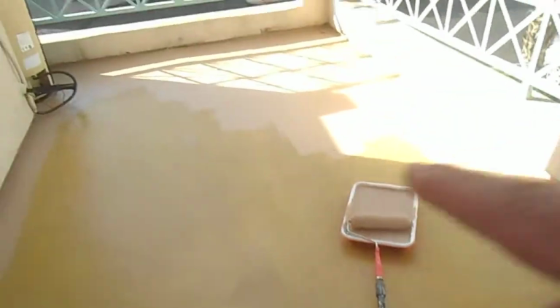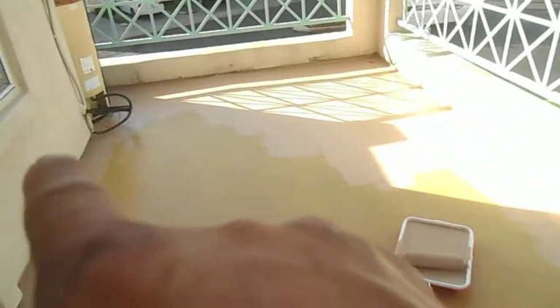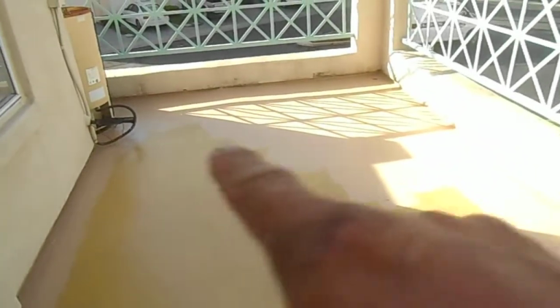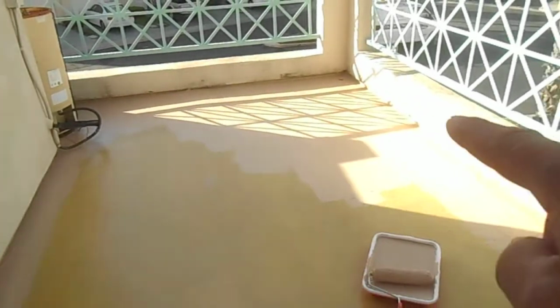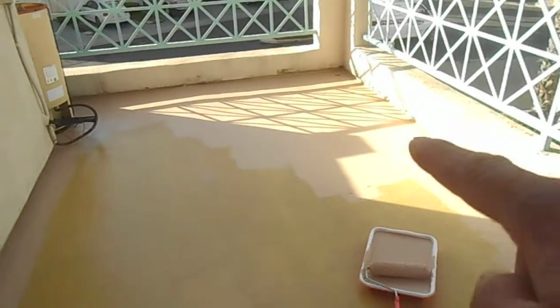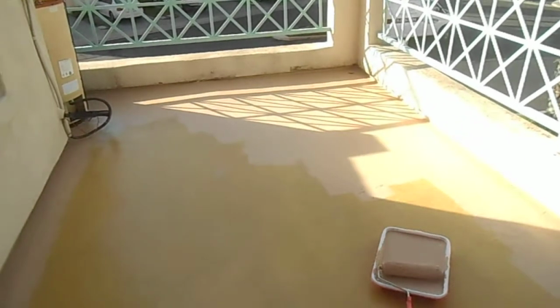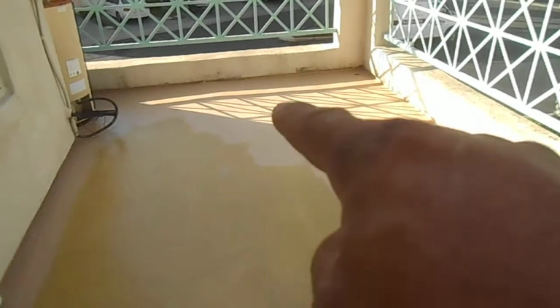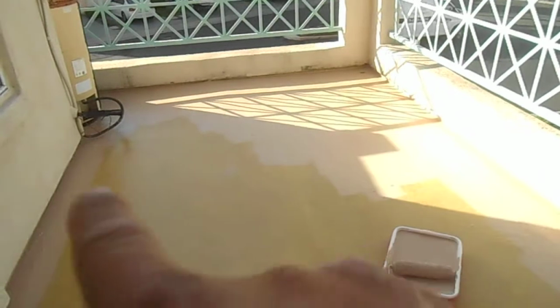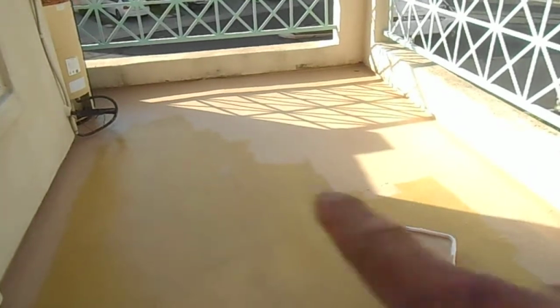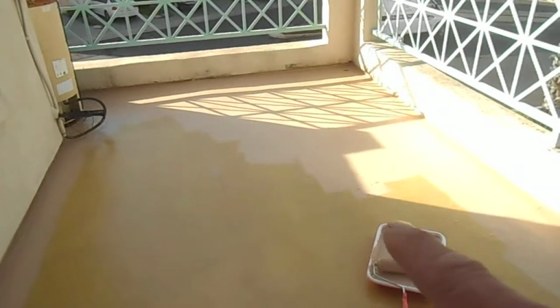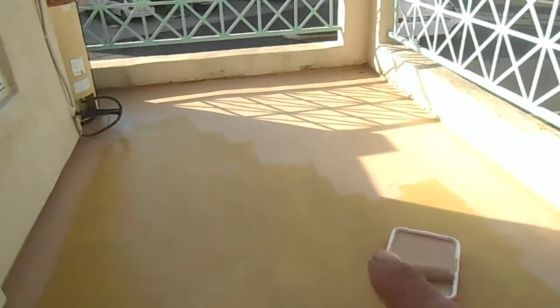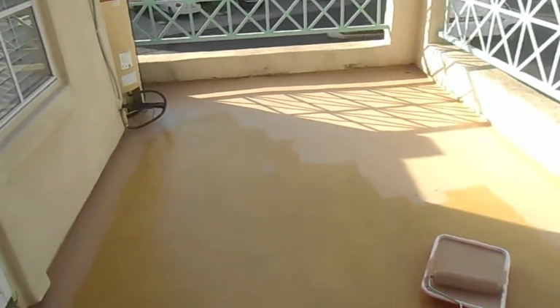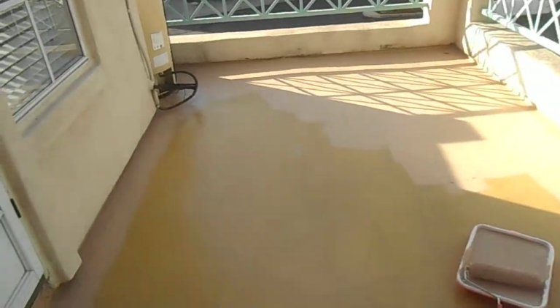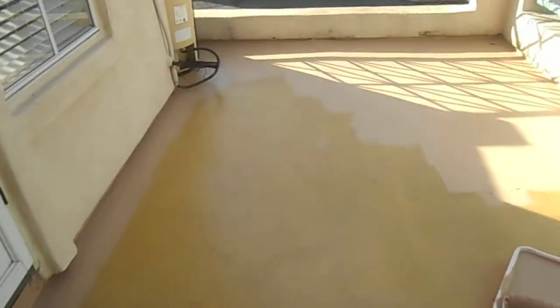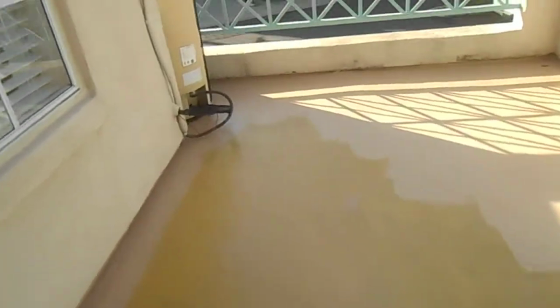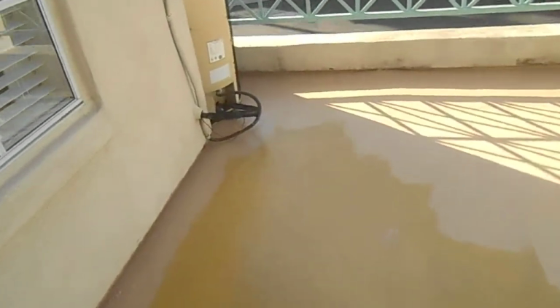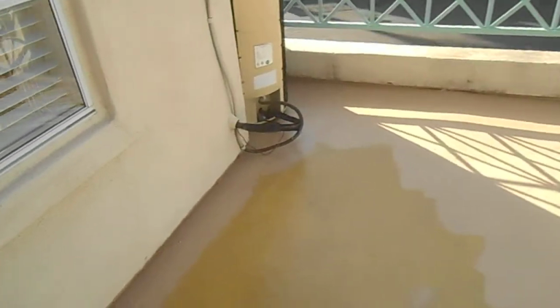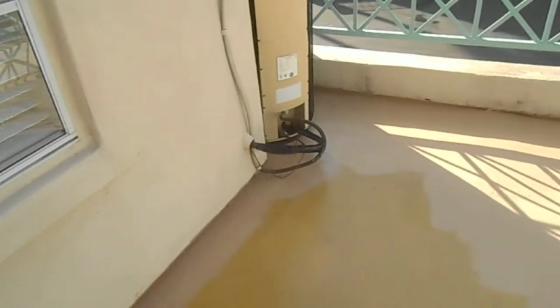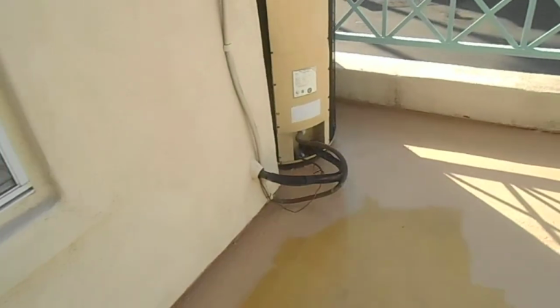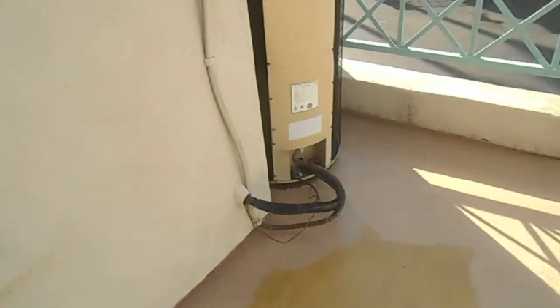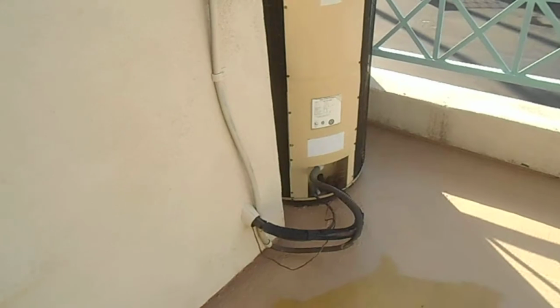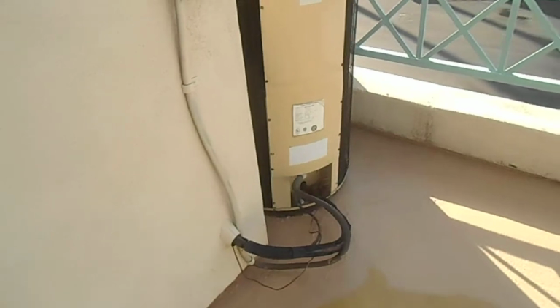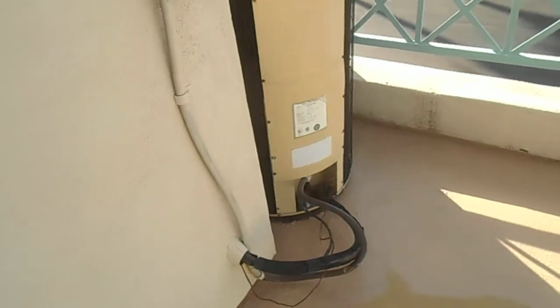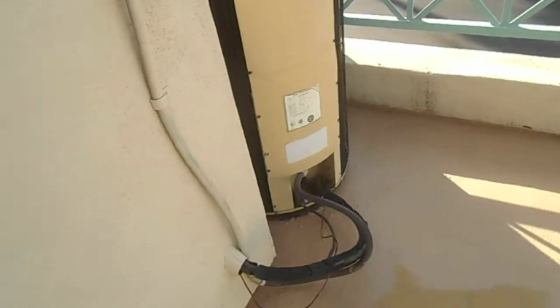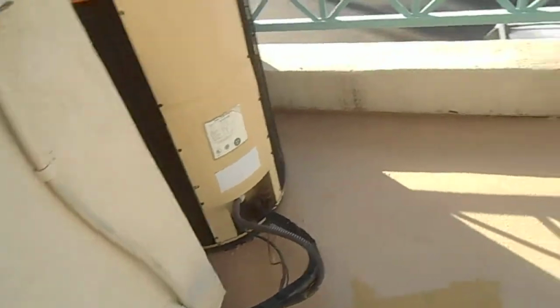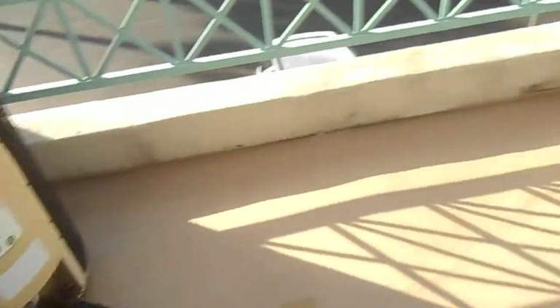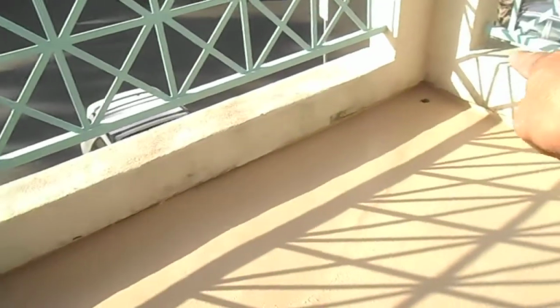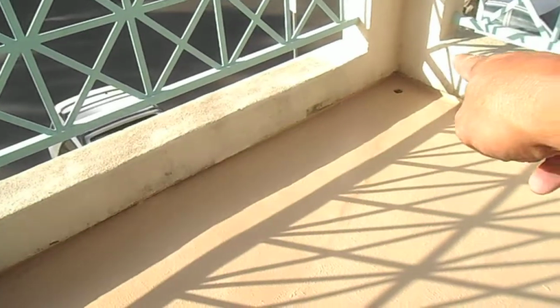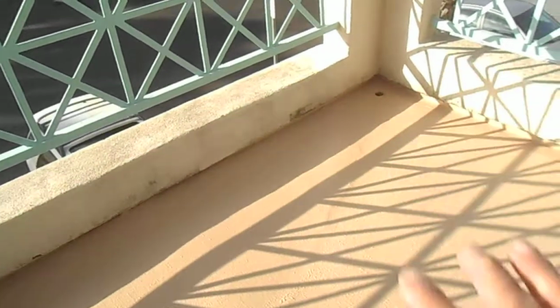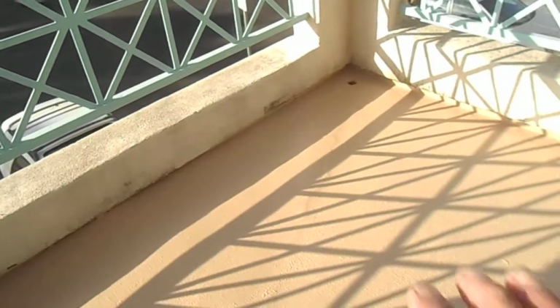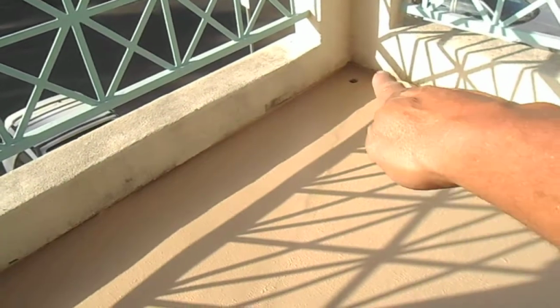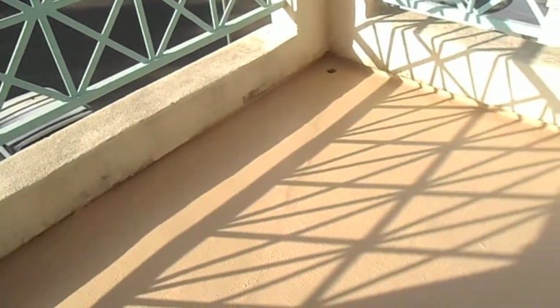This balcony is about 200 square feet. It's 18 feet long and 10 feet wide. Then it has a little notch out here for the AC unit. The drain is over here so all the water is sloping towards that.